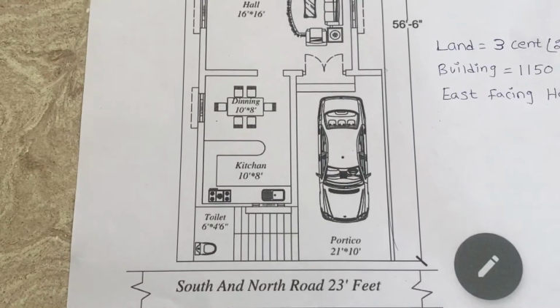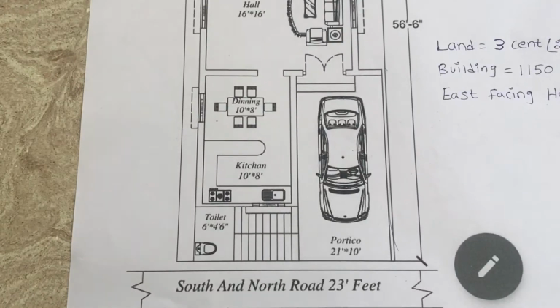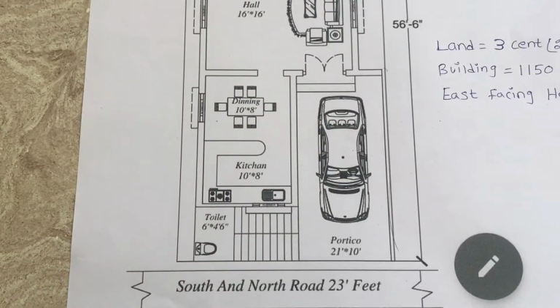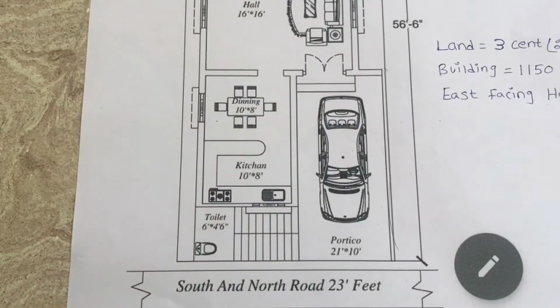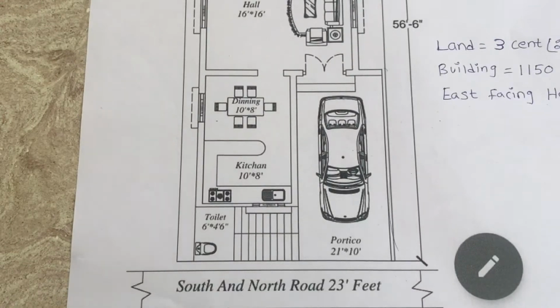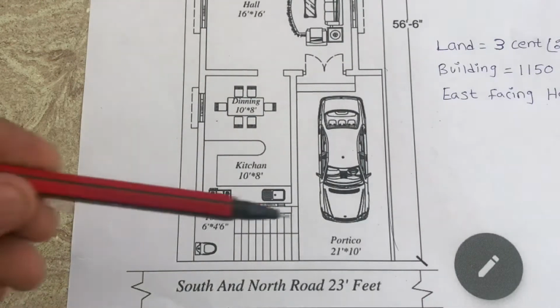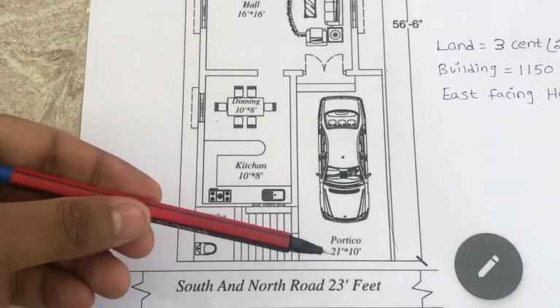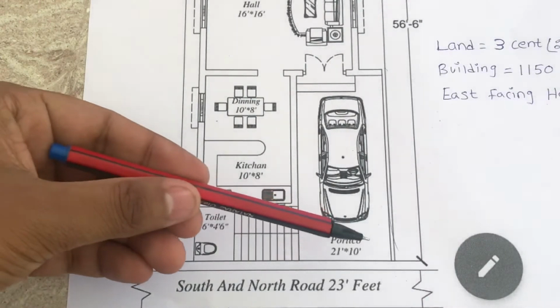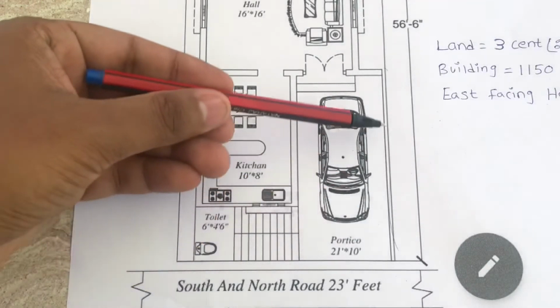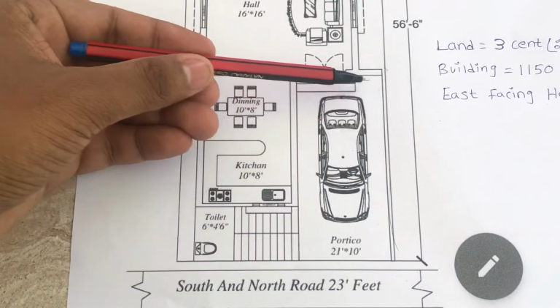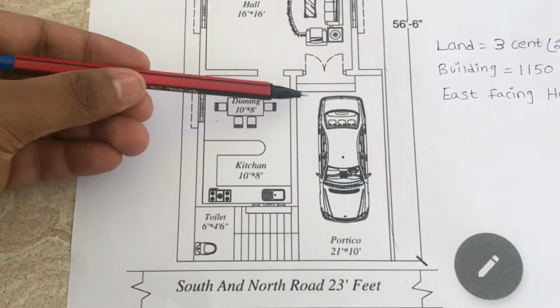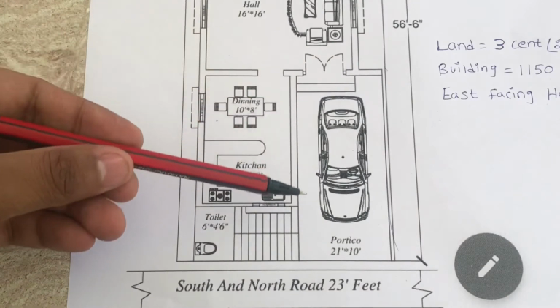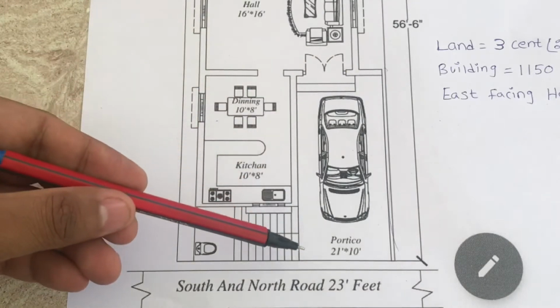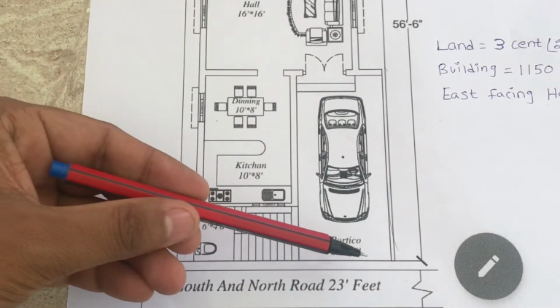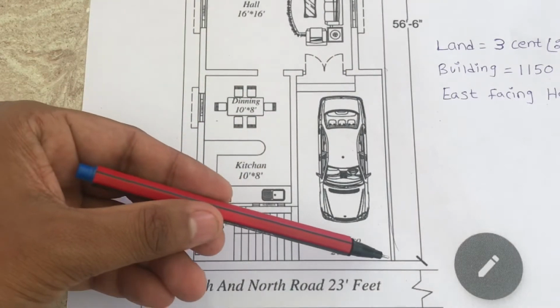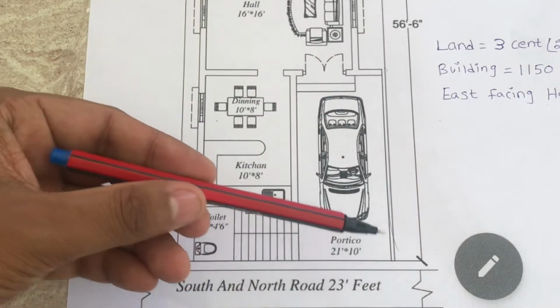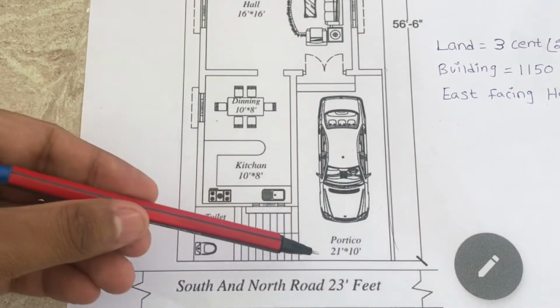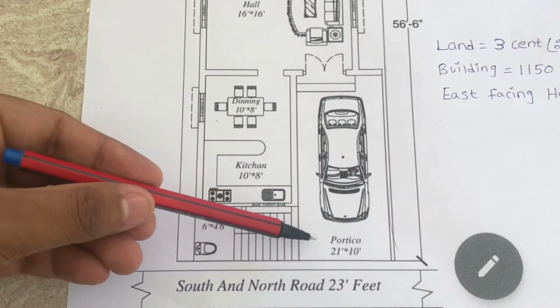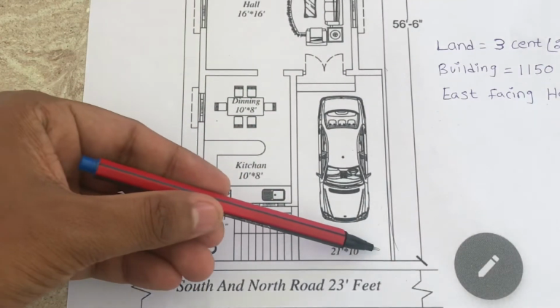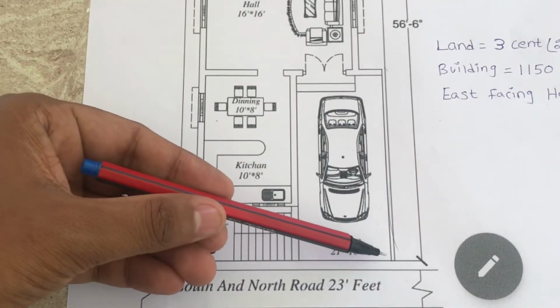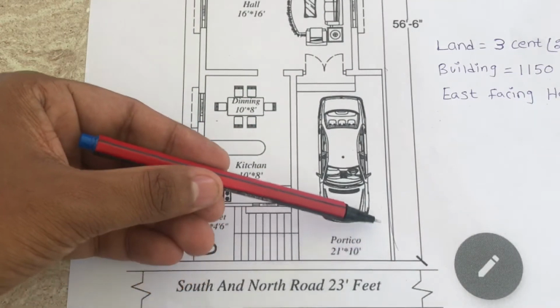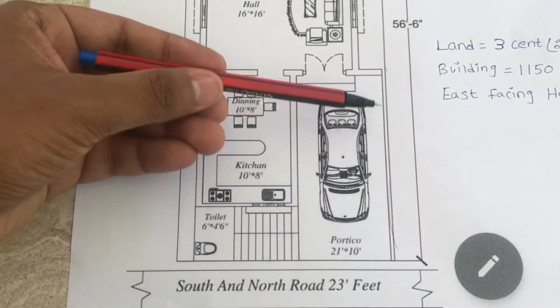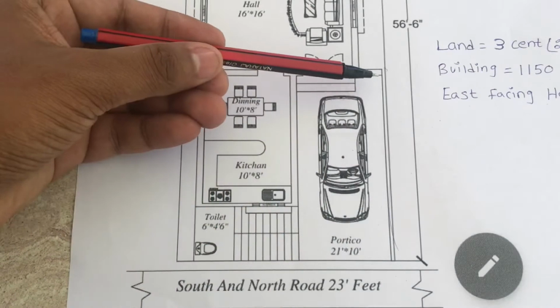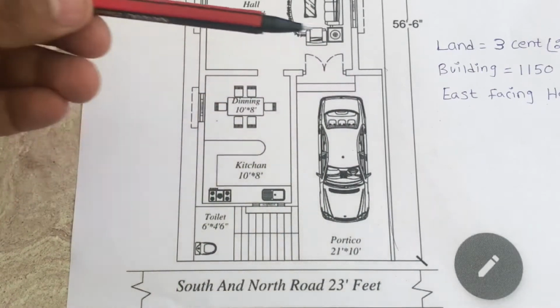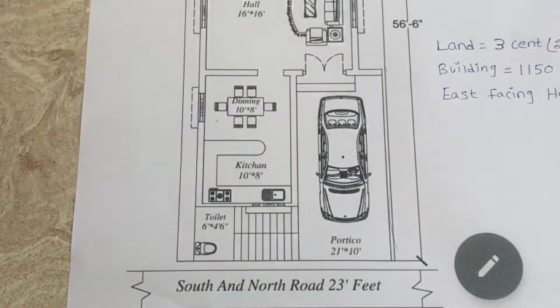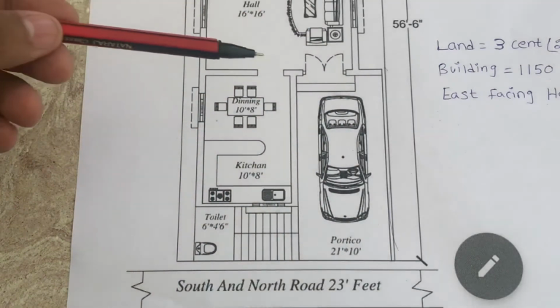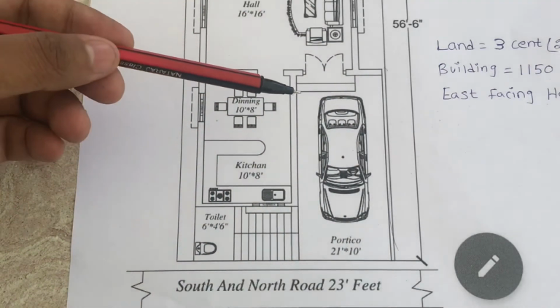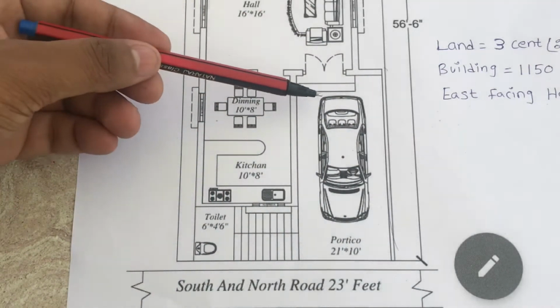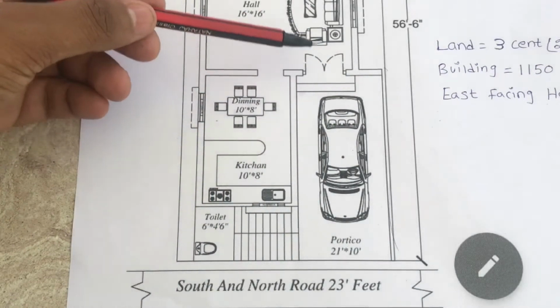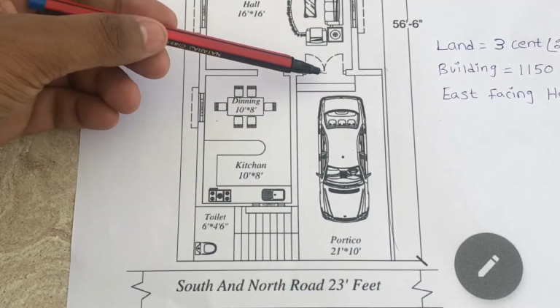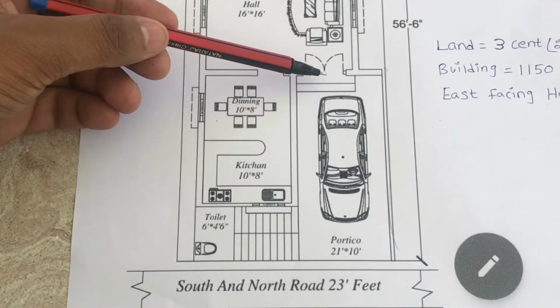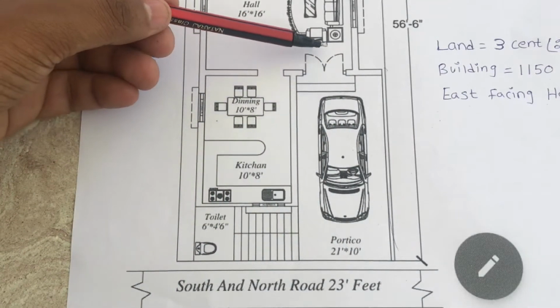This is an east facing house. The portico is located in the north east corner. This side is 10 feet and this side is 21 feet. The main entrance to the hall is located in the portico.